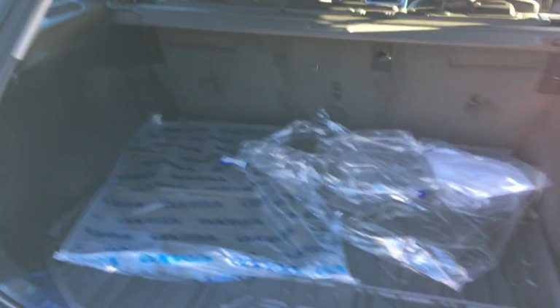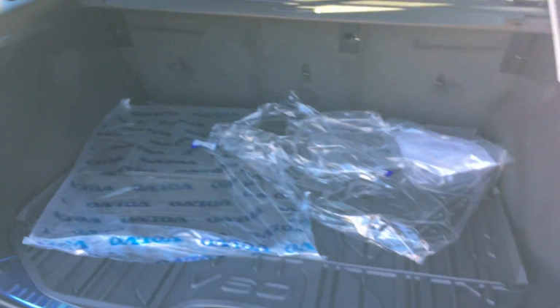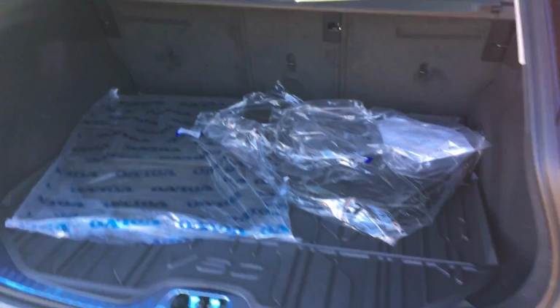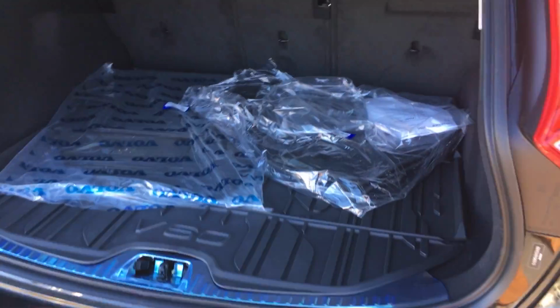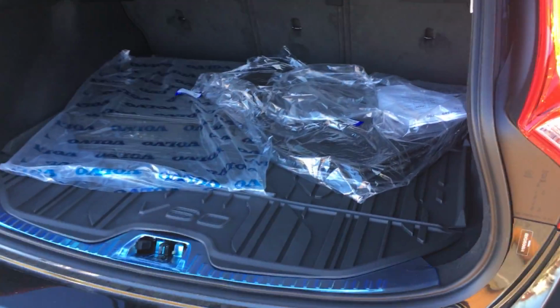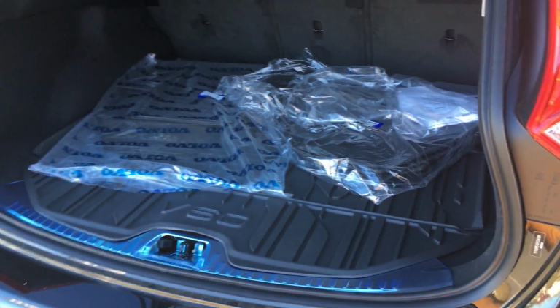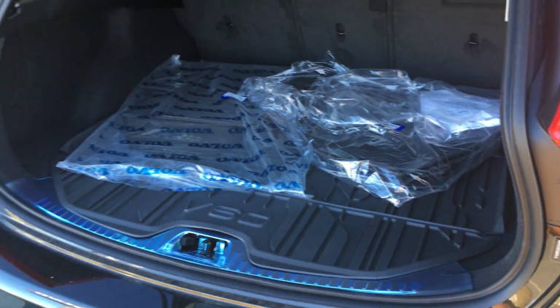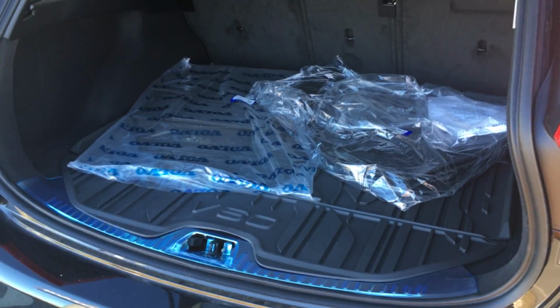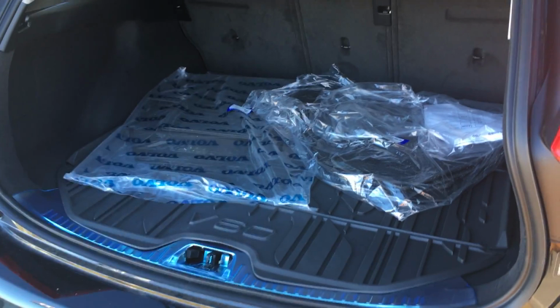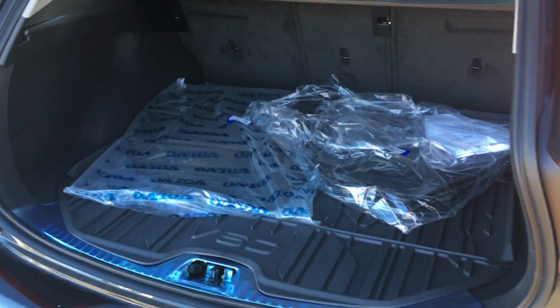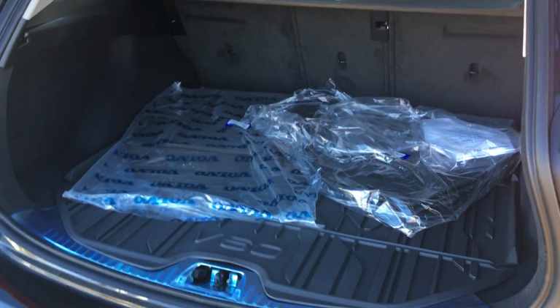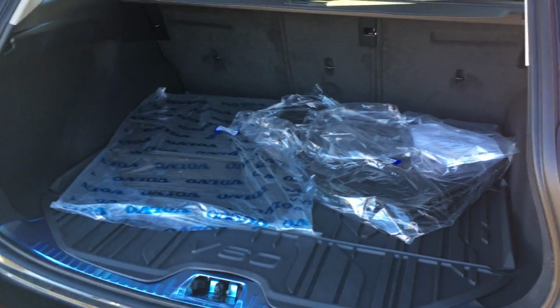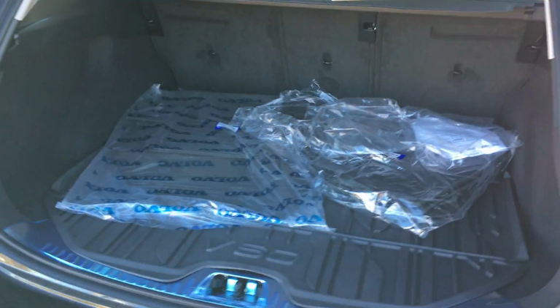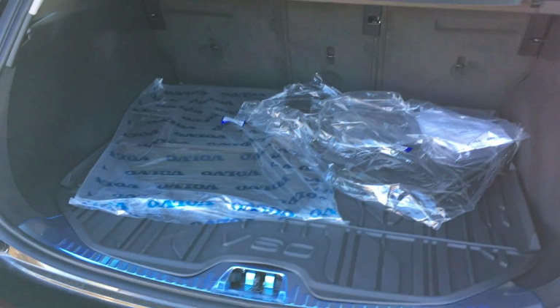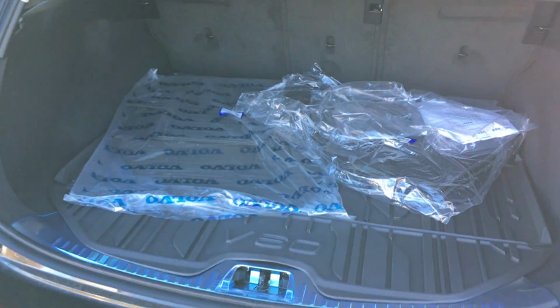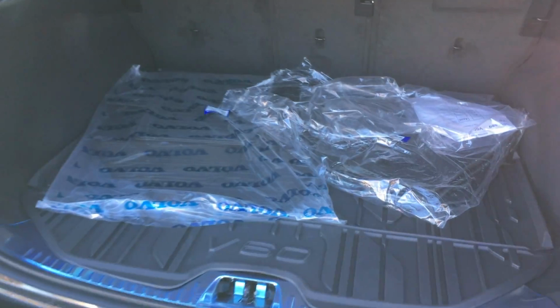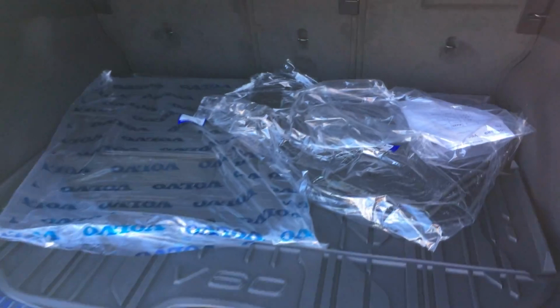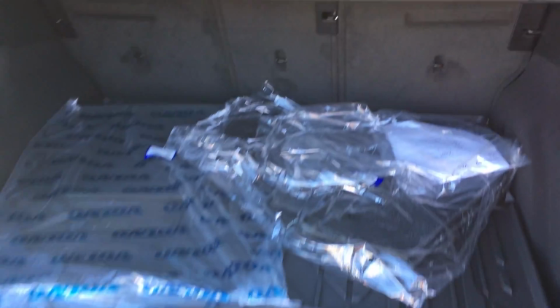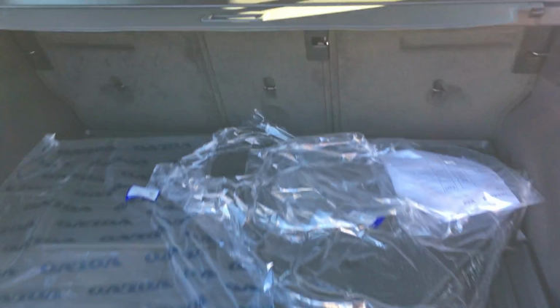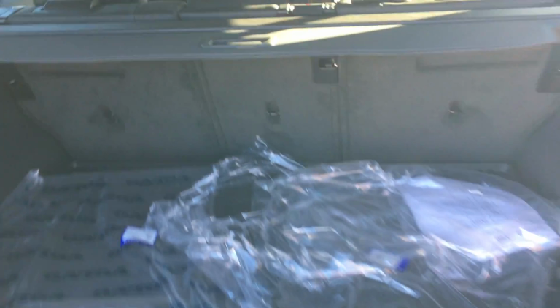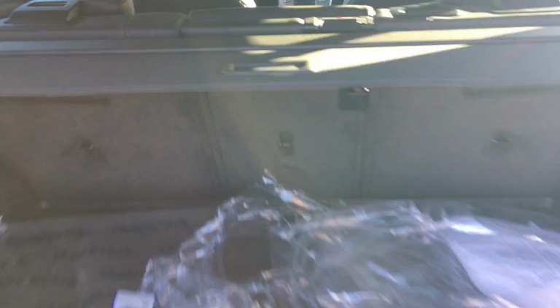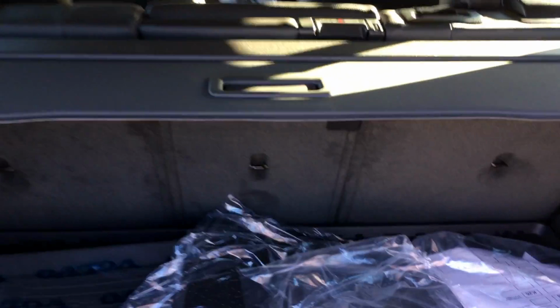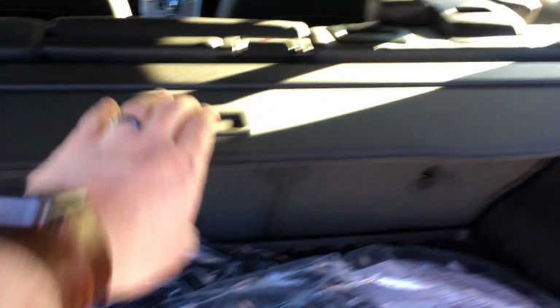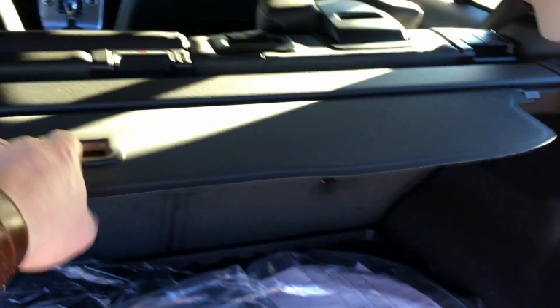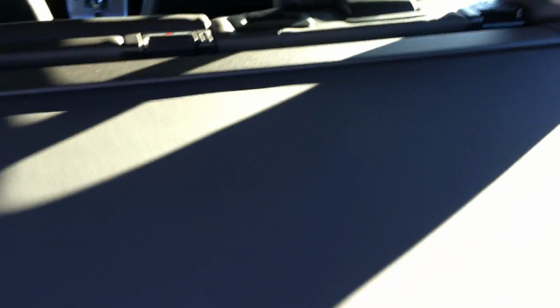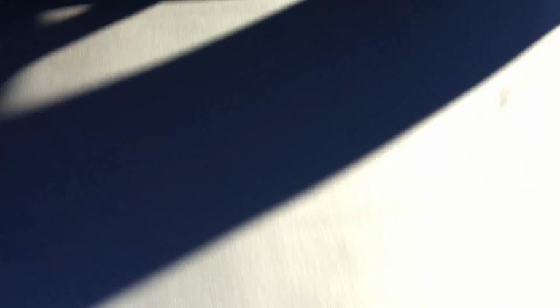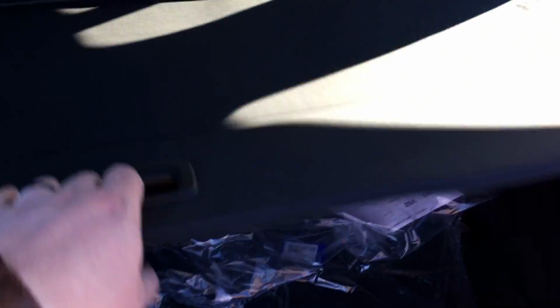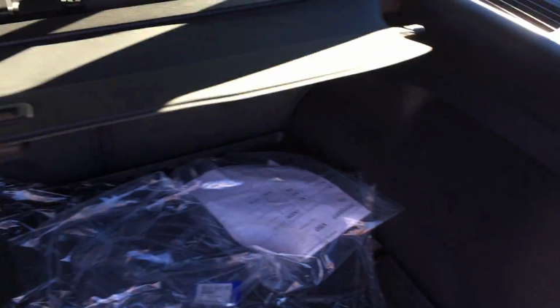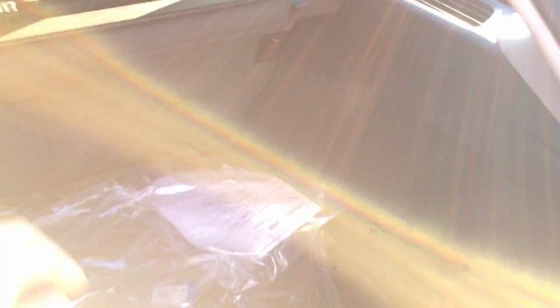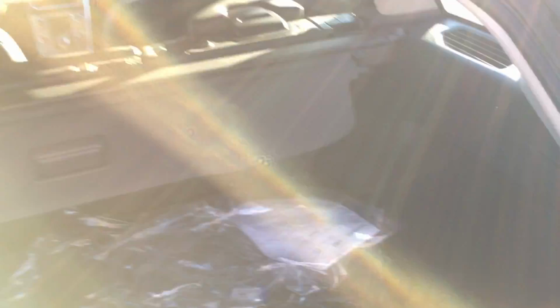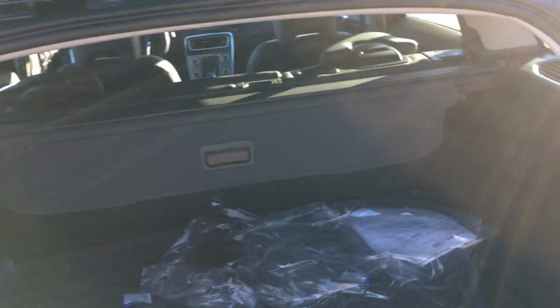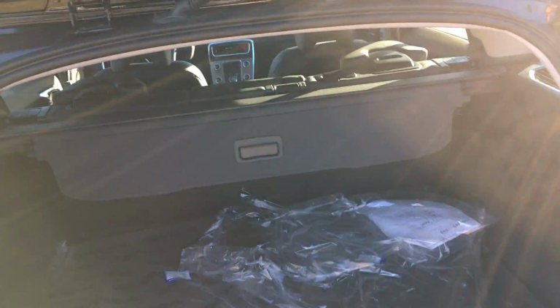Loads of space in the trunk of this thing. It's got the protection package, which includes your winterized mats and winter cover for the trunk, and of course your cargo cover.